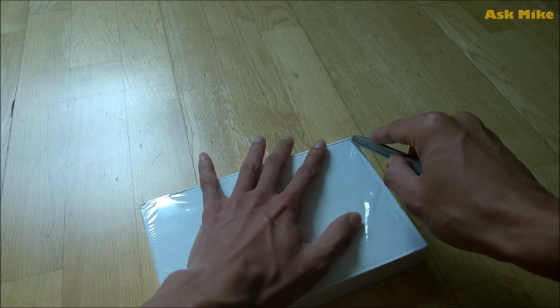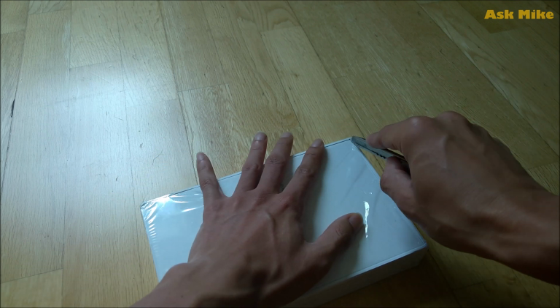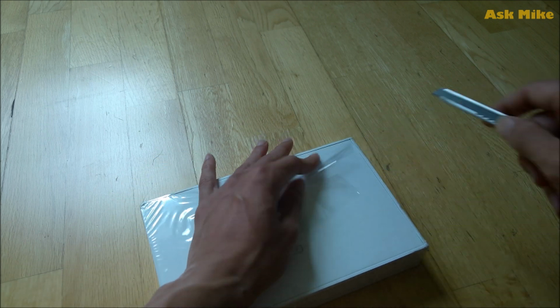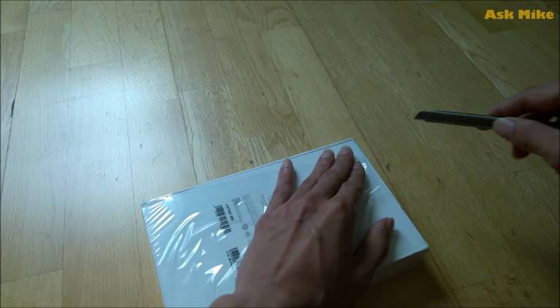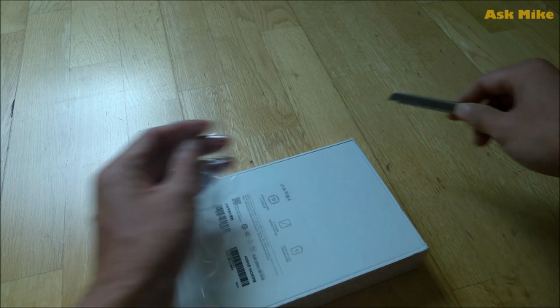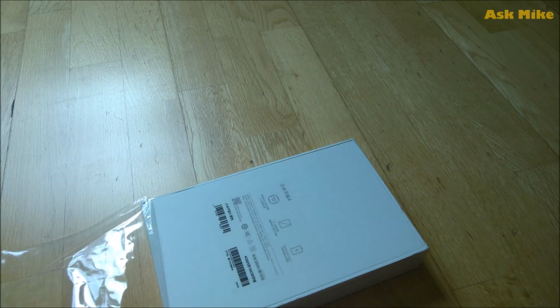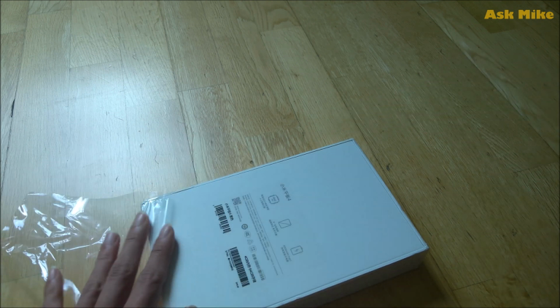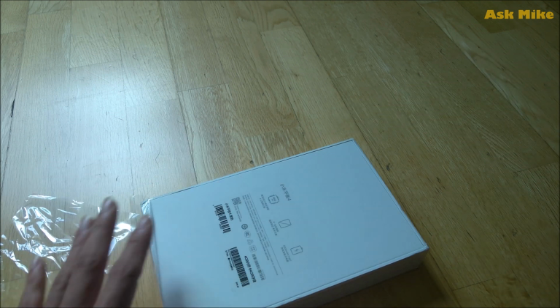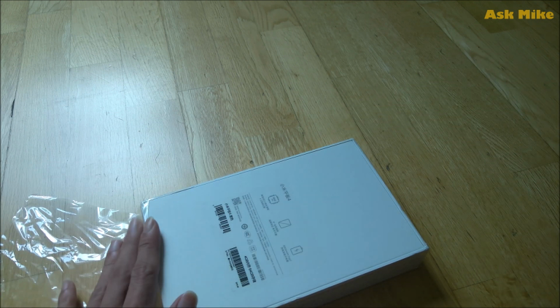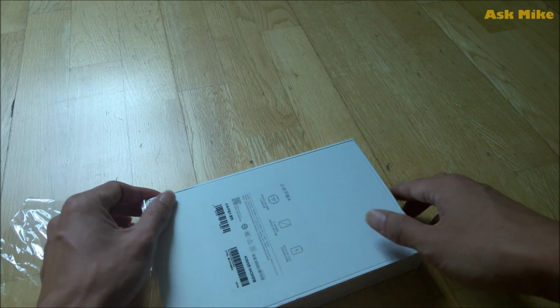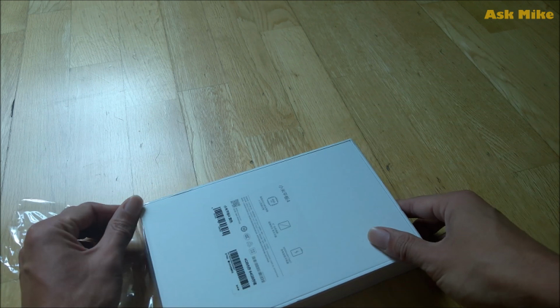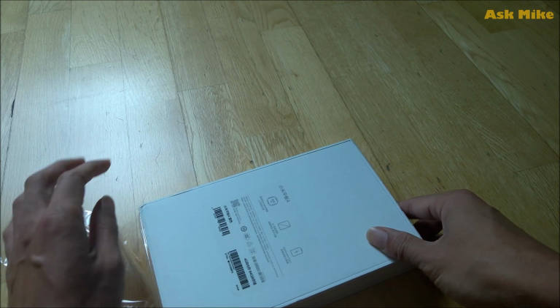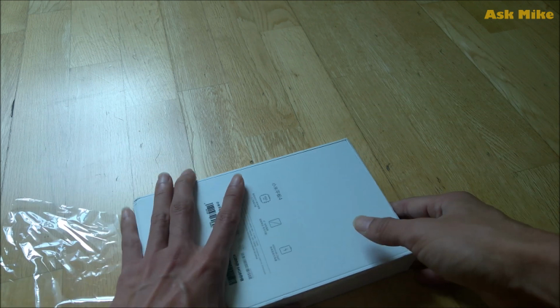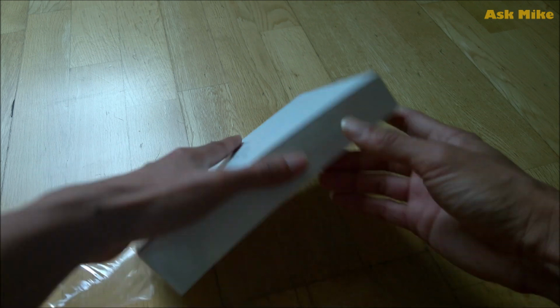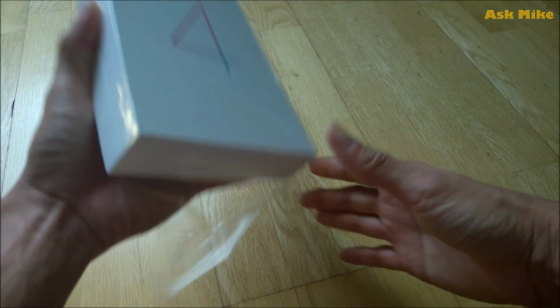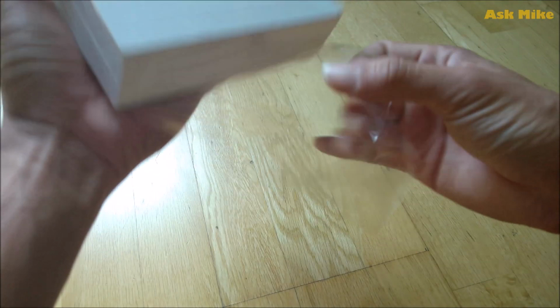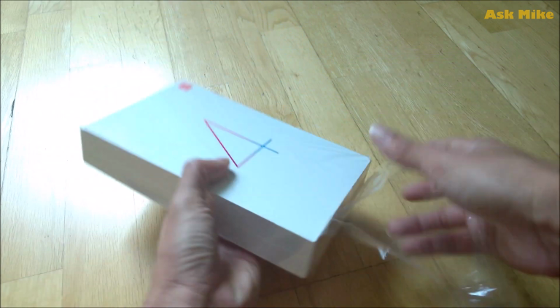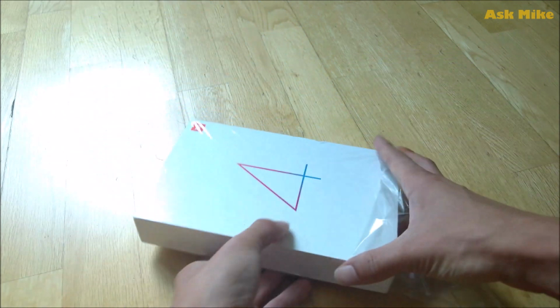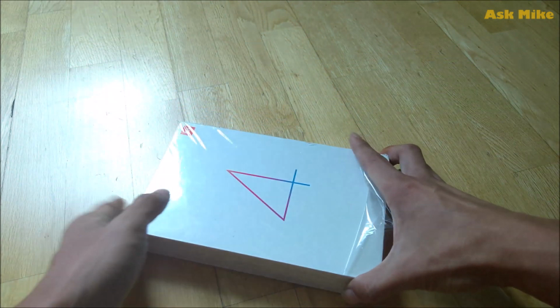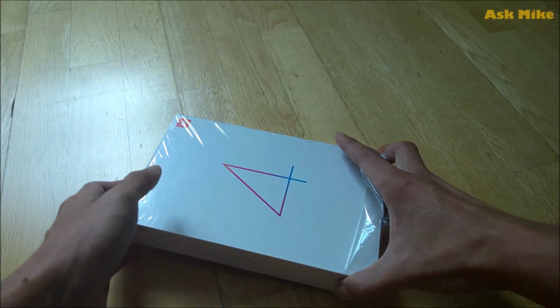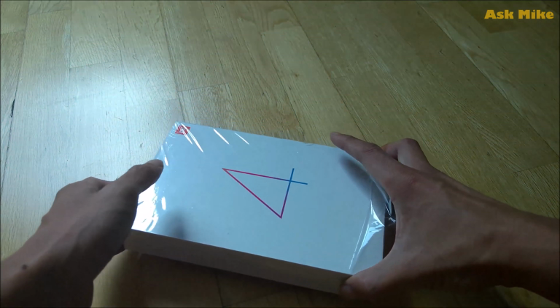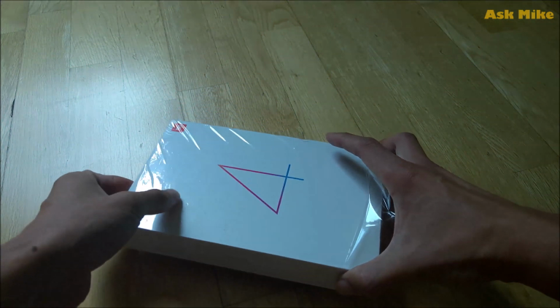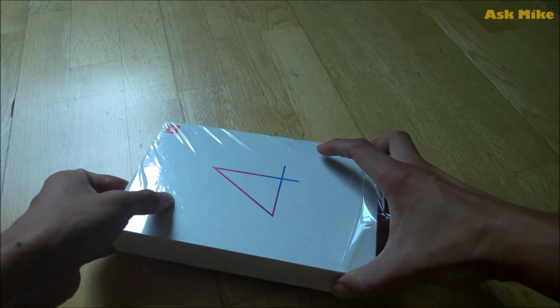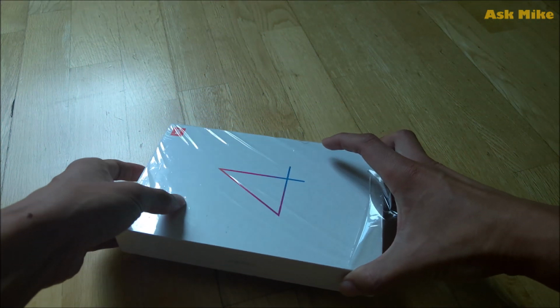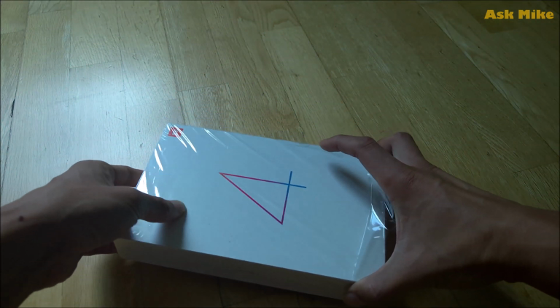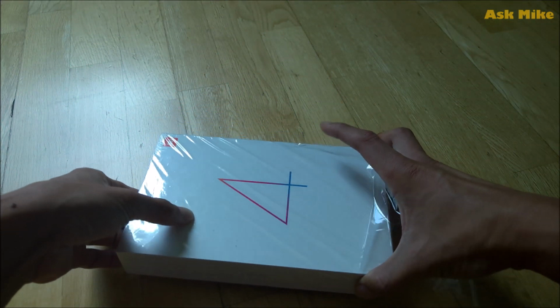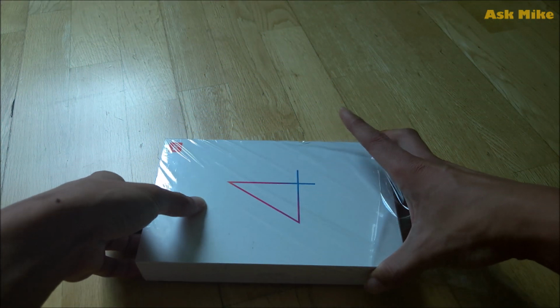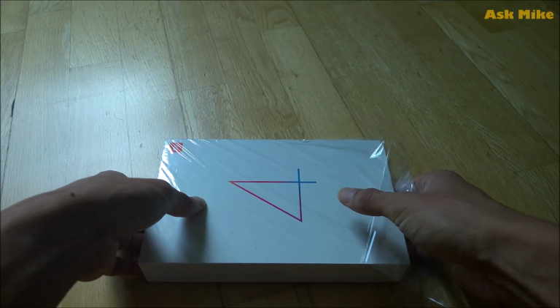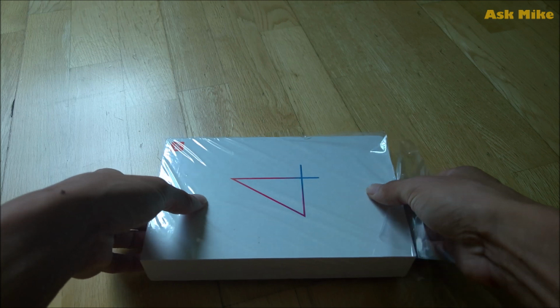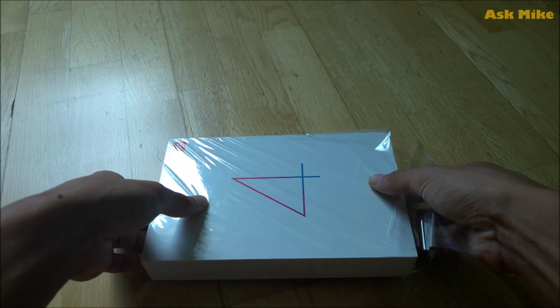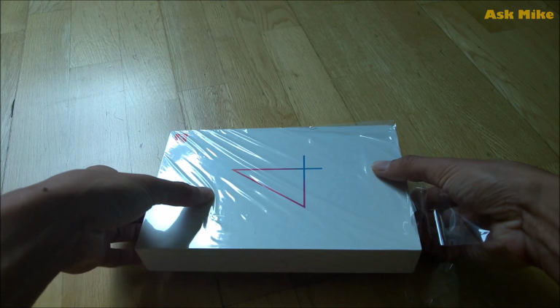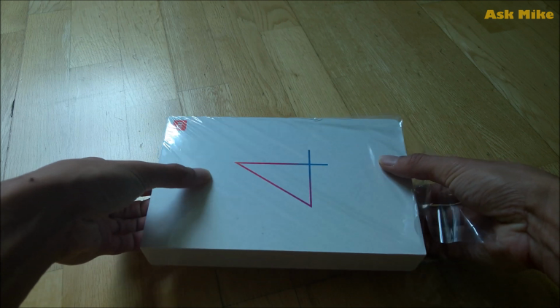This tablet itself, from what I've seen, has very decent specs for the price. I got this for I think less than 200 USD, so the price has been pretty good.